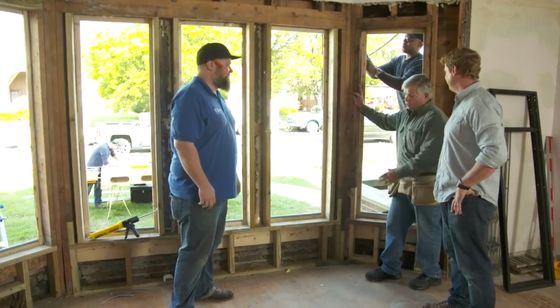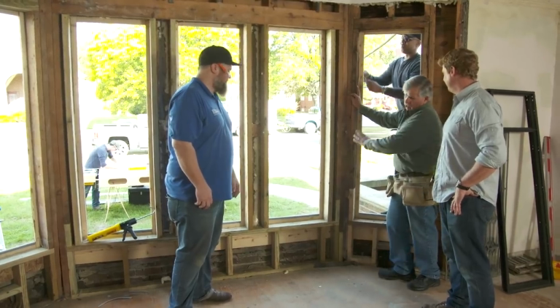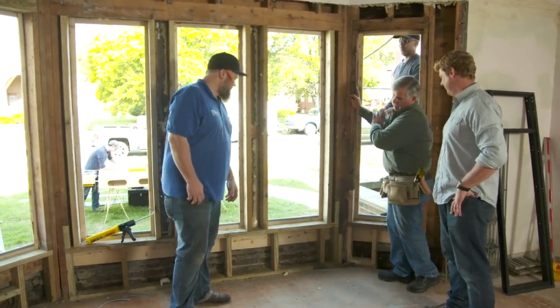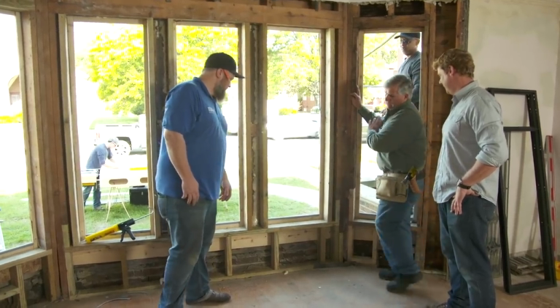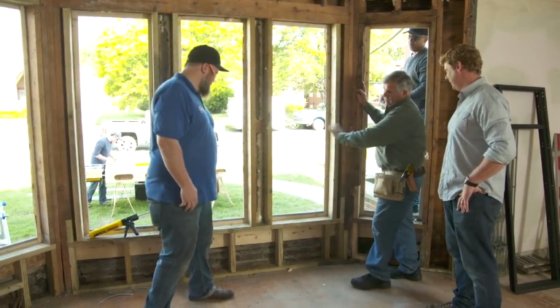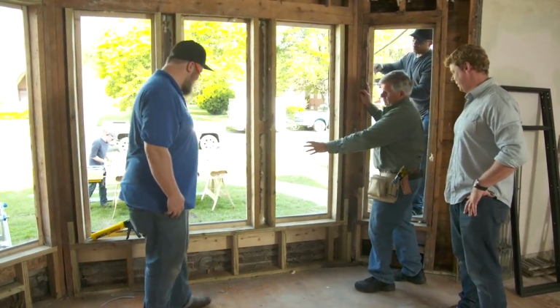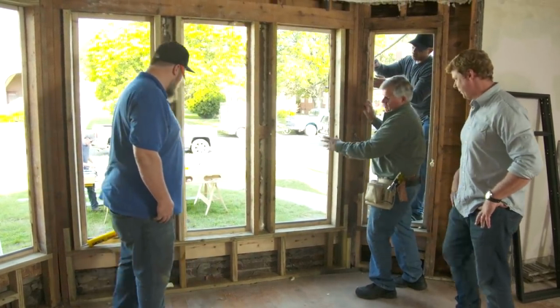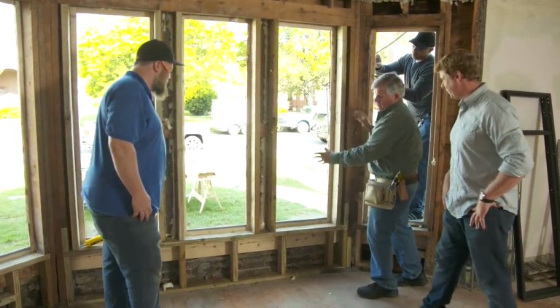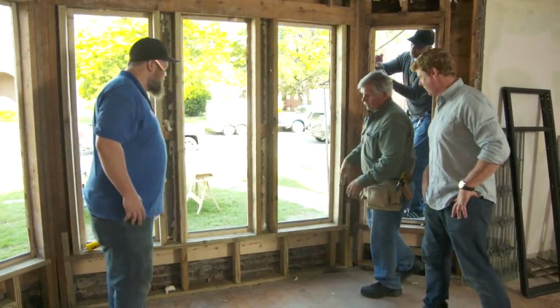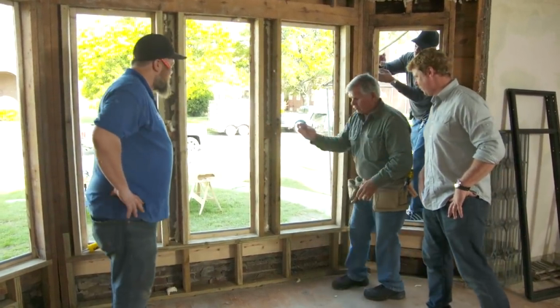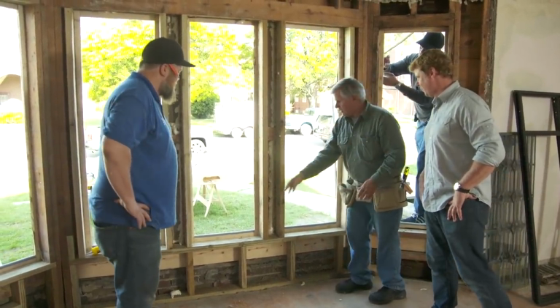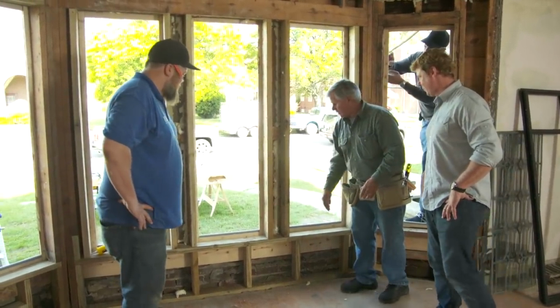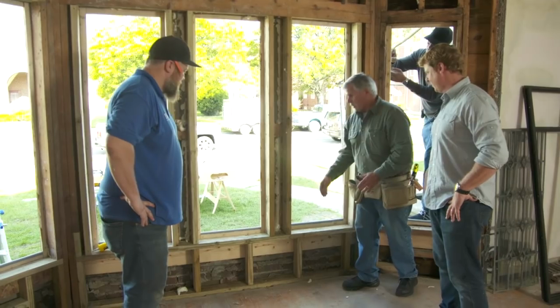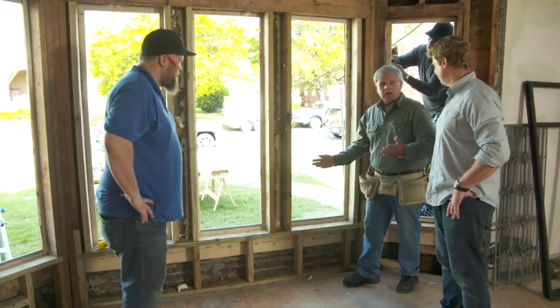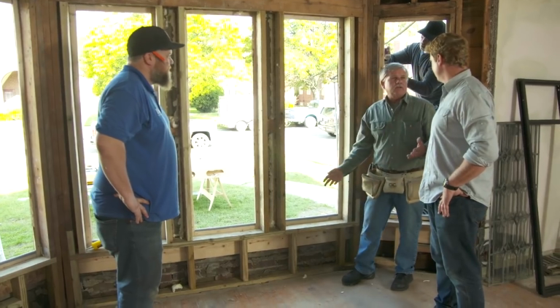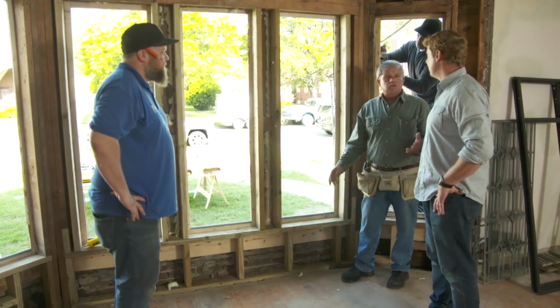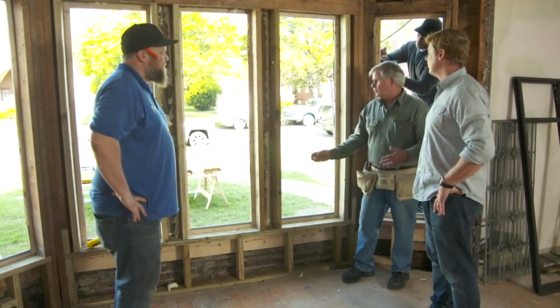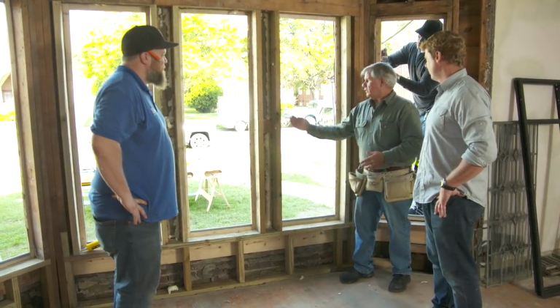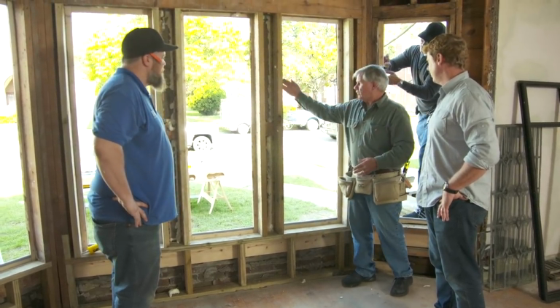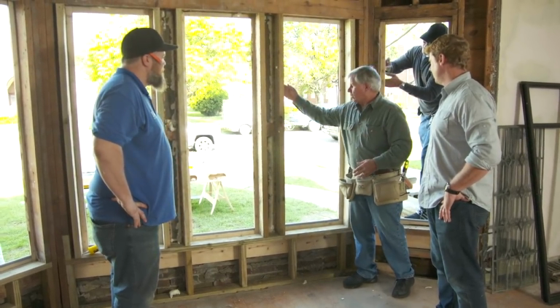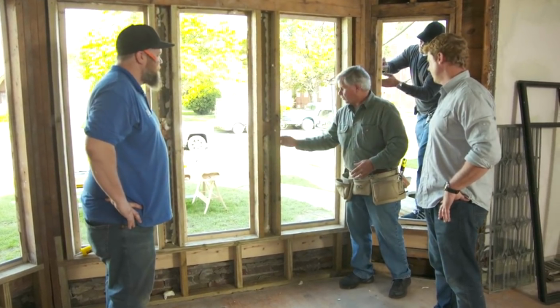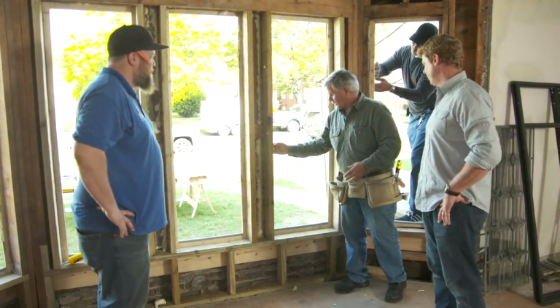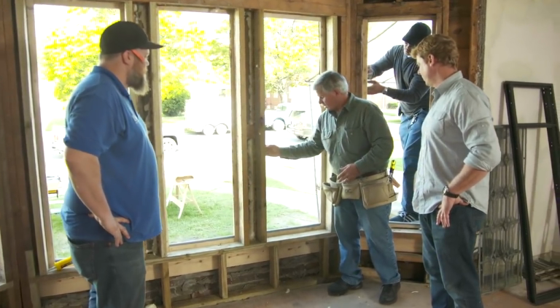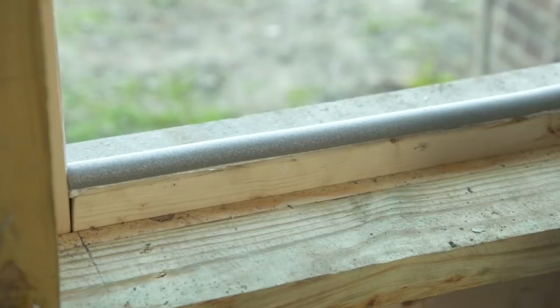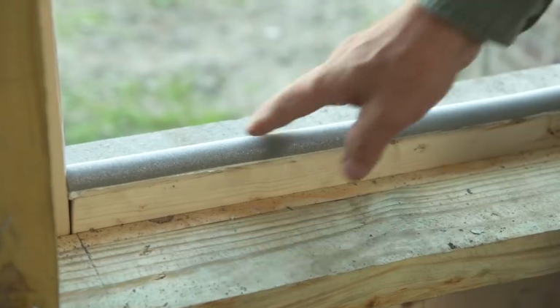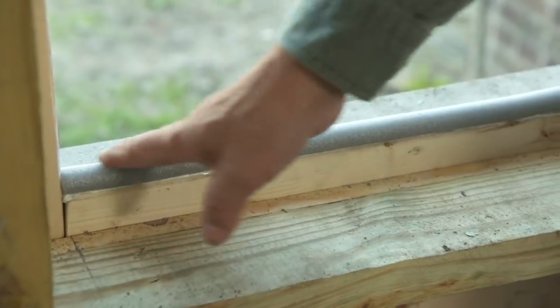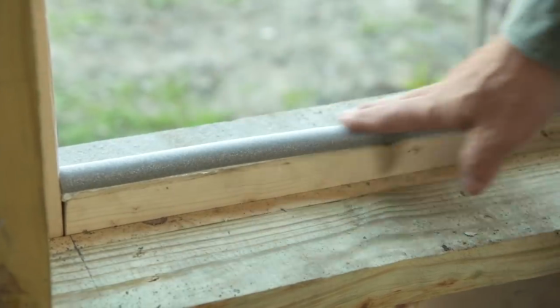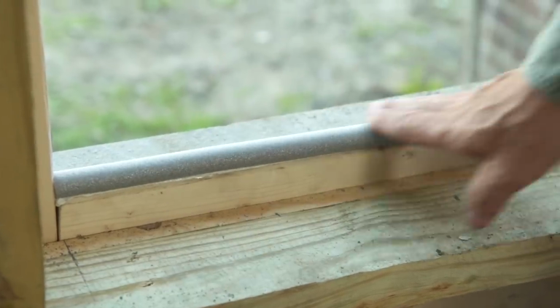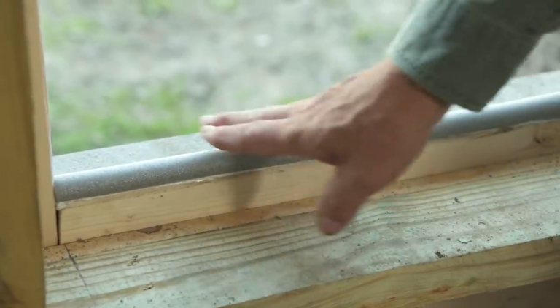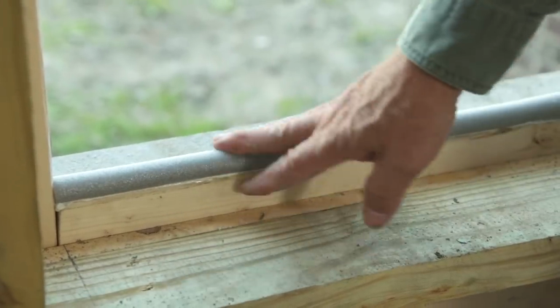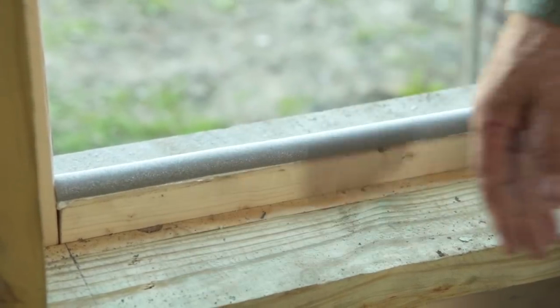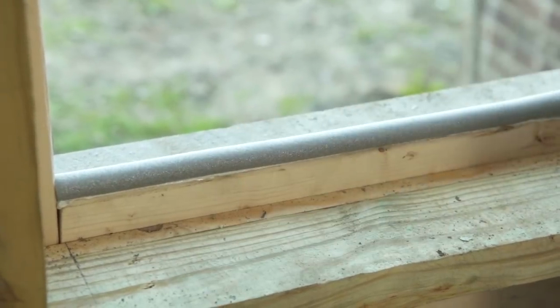So Josh reframed everything for the new window openings, repaired everything, and now we're ready to install the new windows. We've got our waterproofing on the outside and we've got a backer rod on the bottom ready to set the window on.